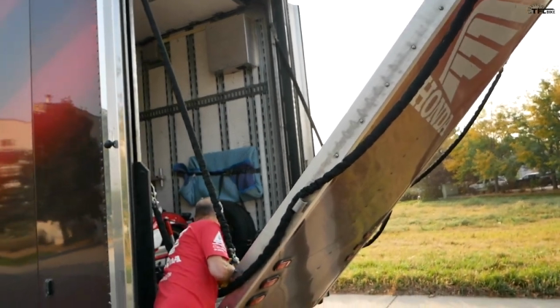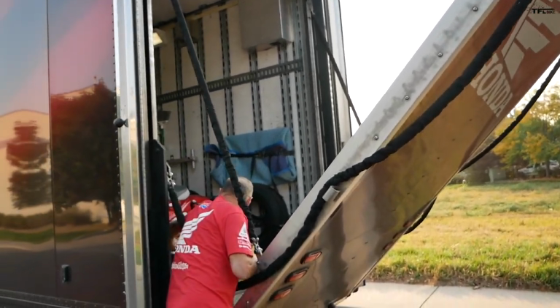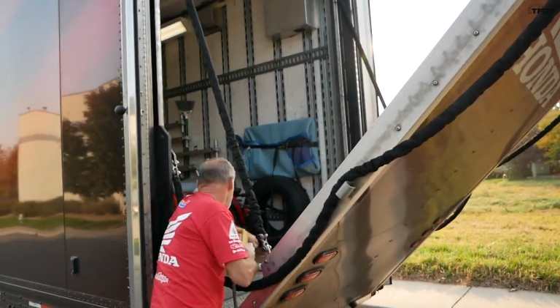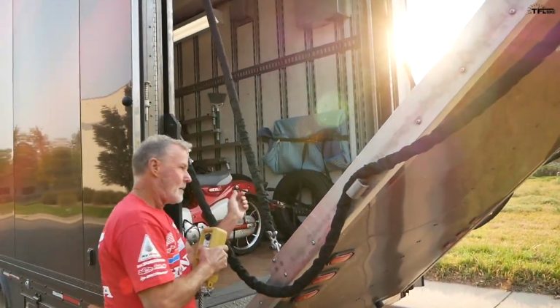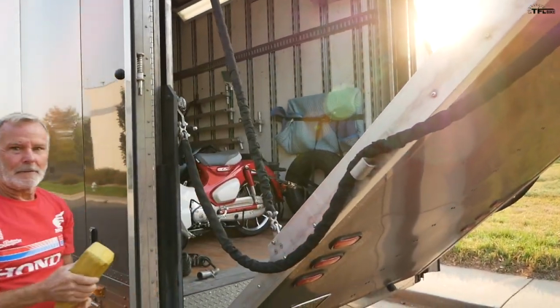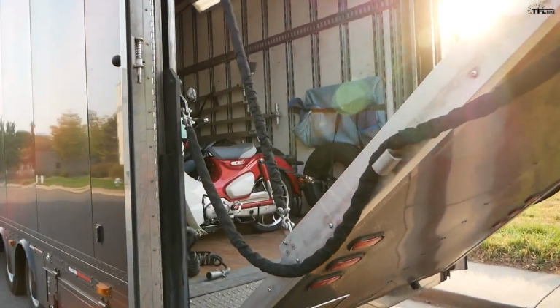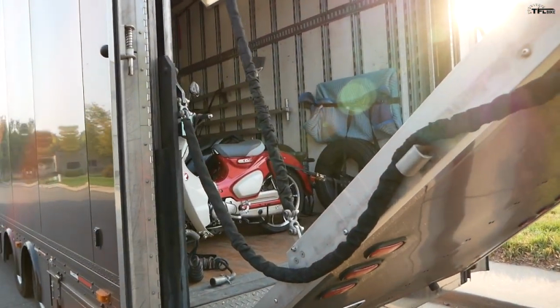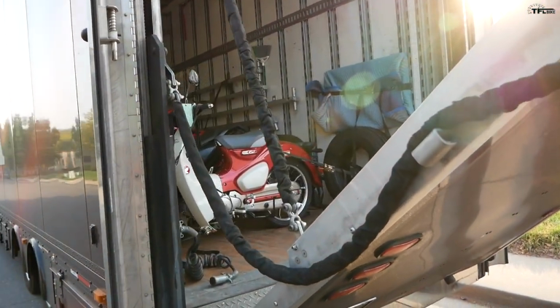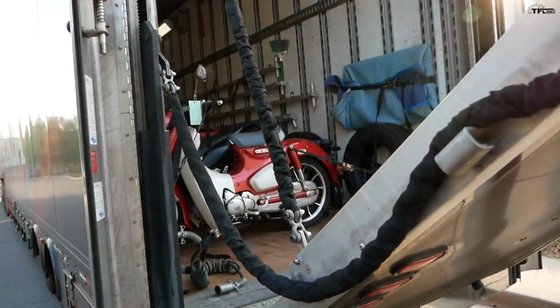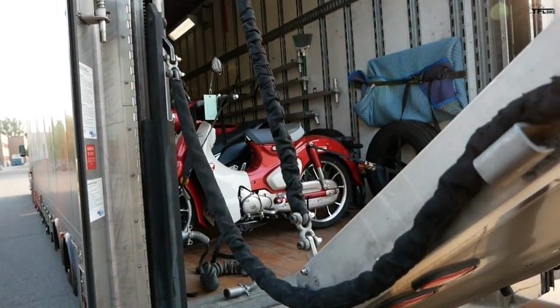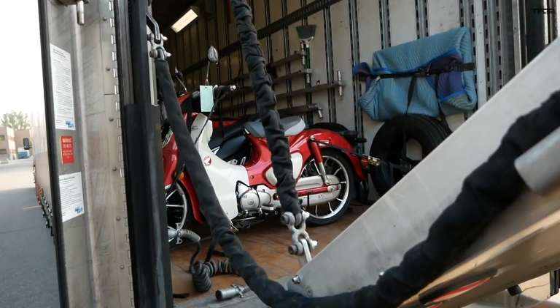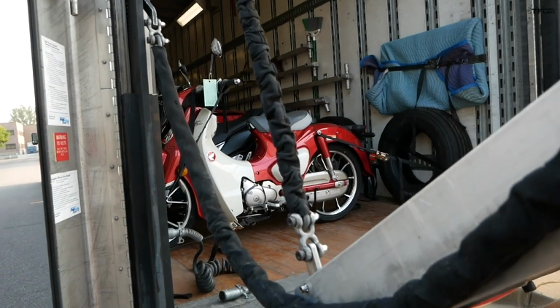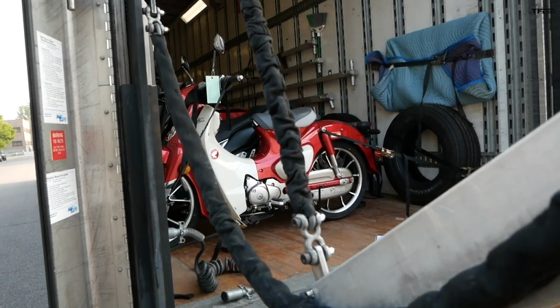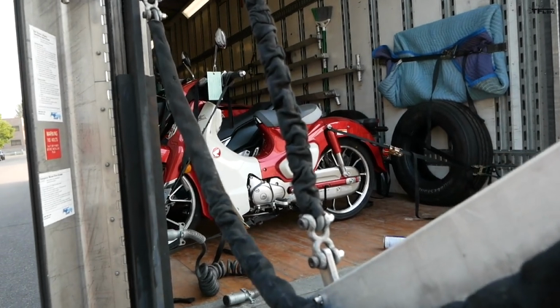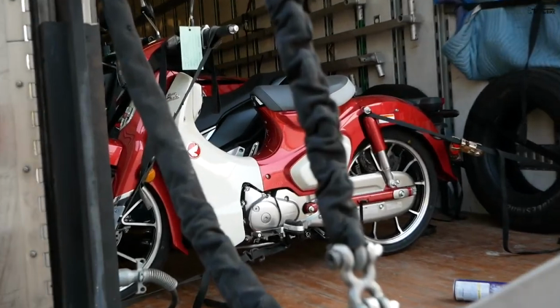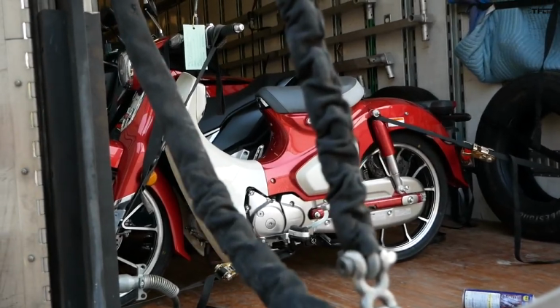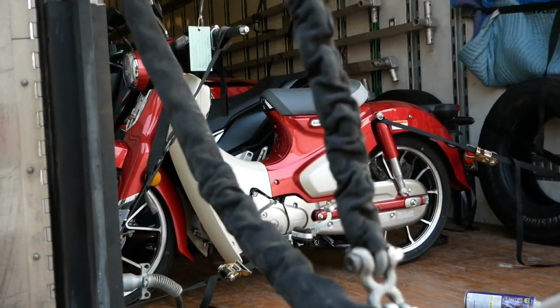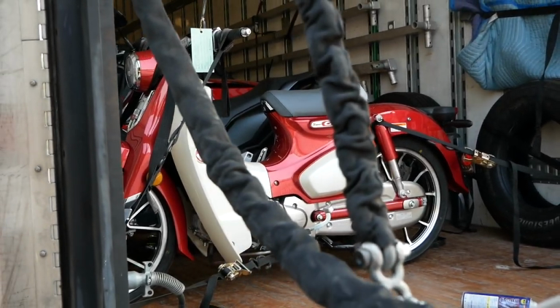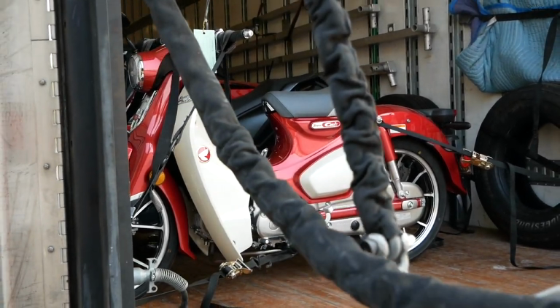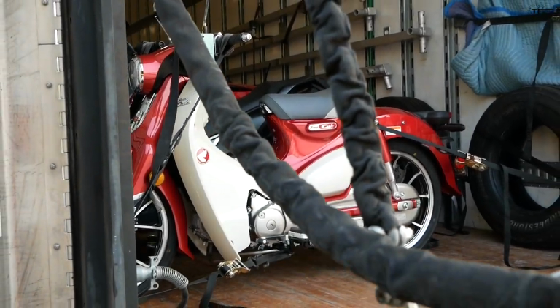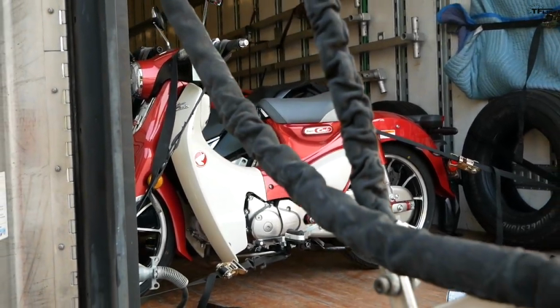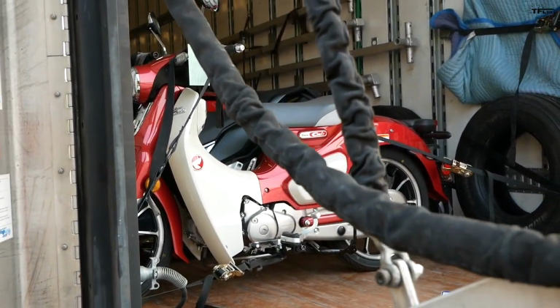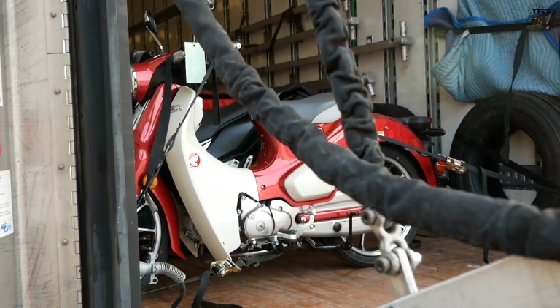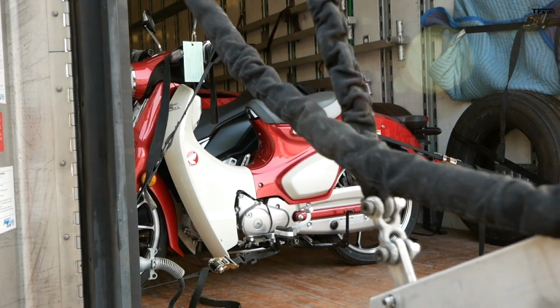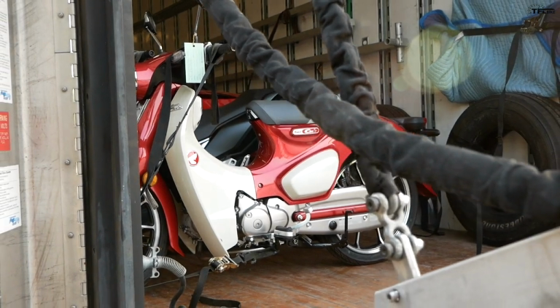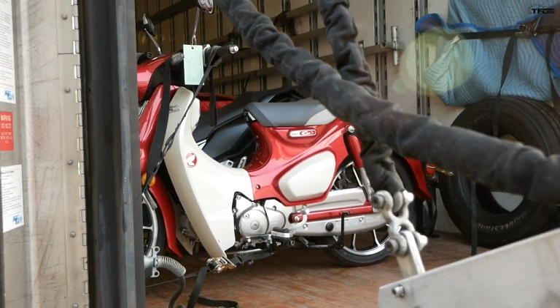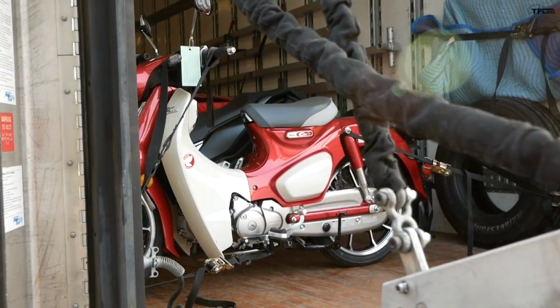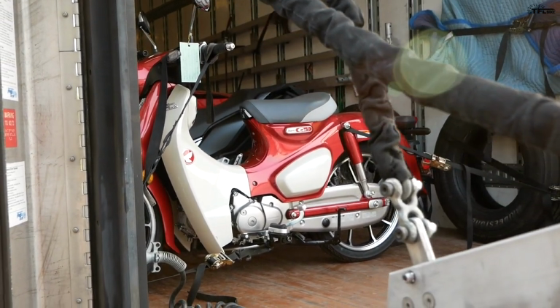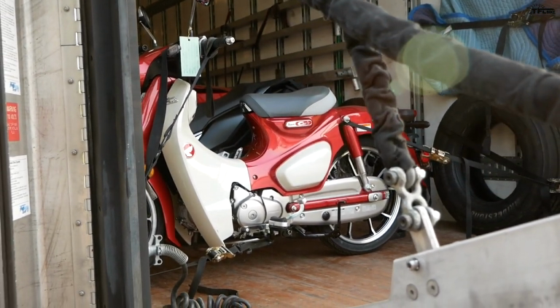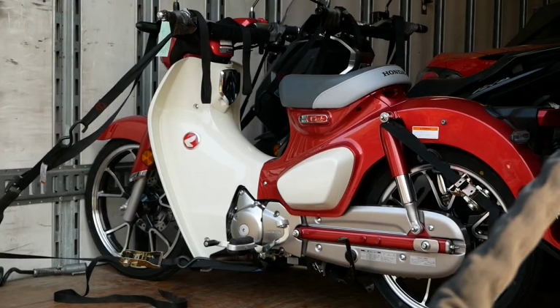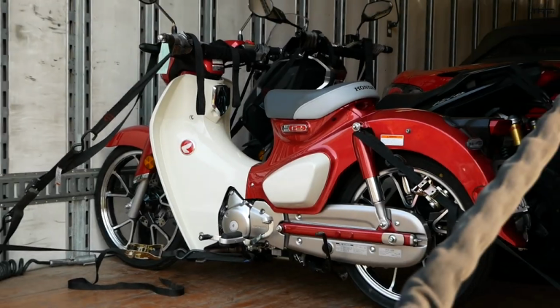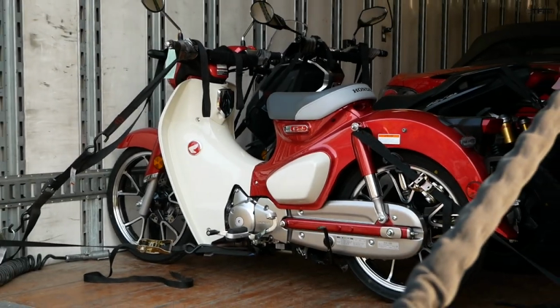You can kind of see it right there — we've got a Super Cub C125, and right behind that is the adventure scooter, the ADV 150. Look at that!